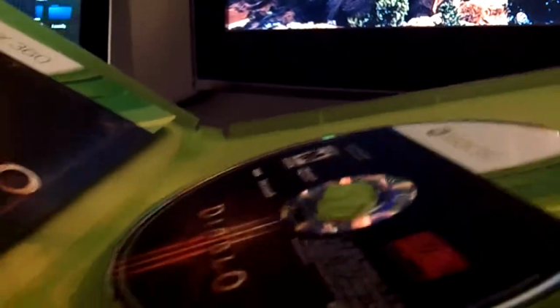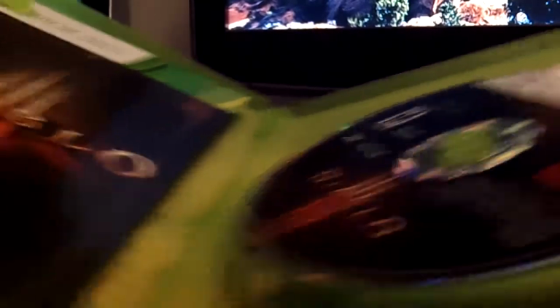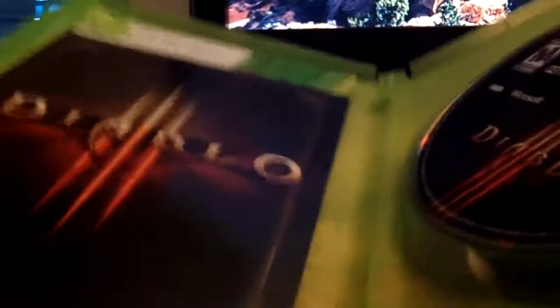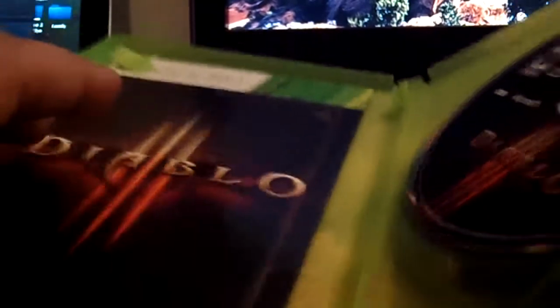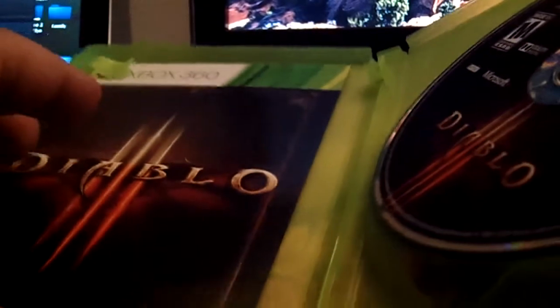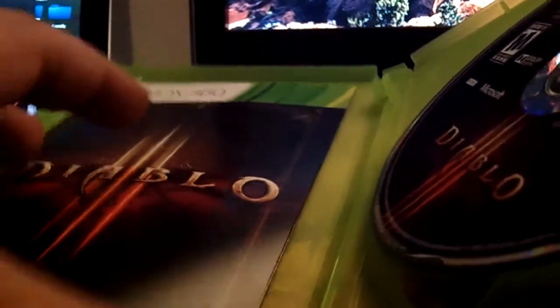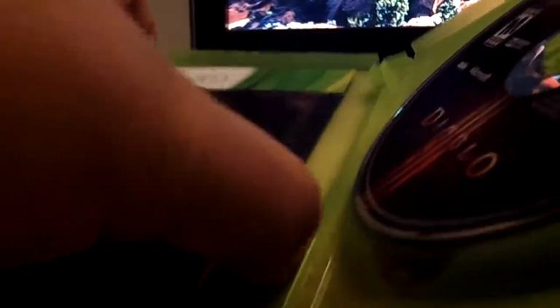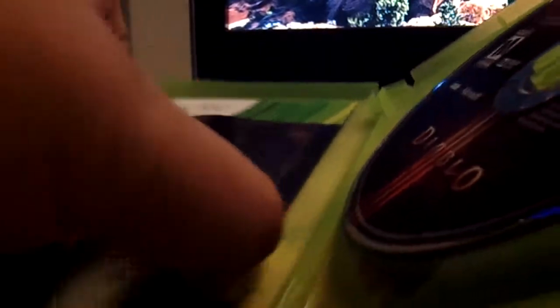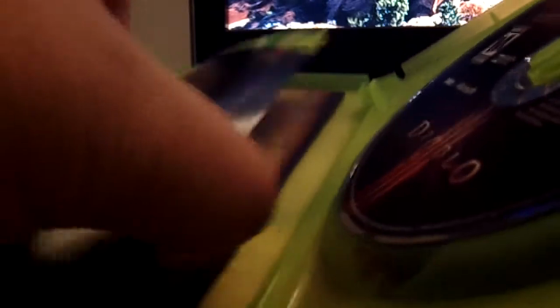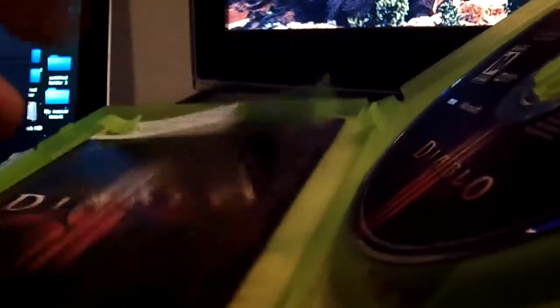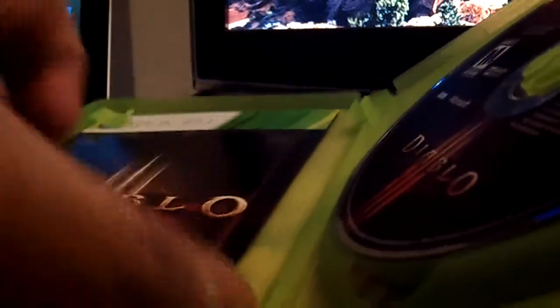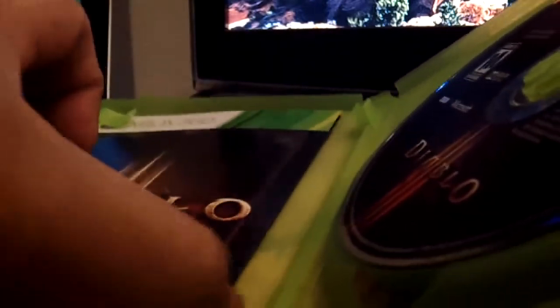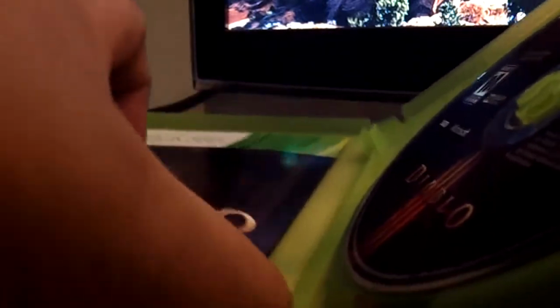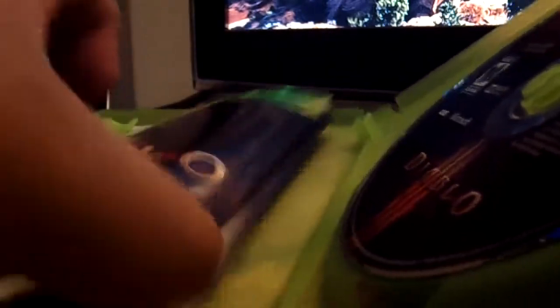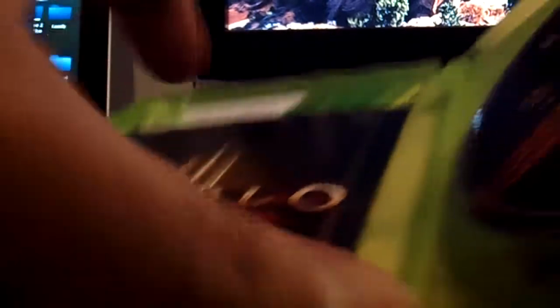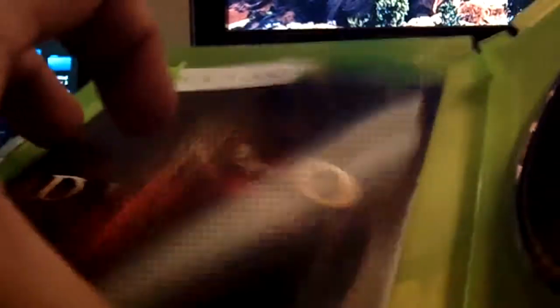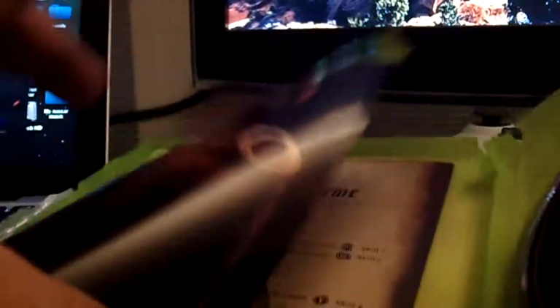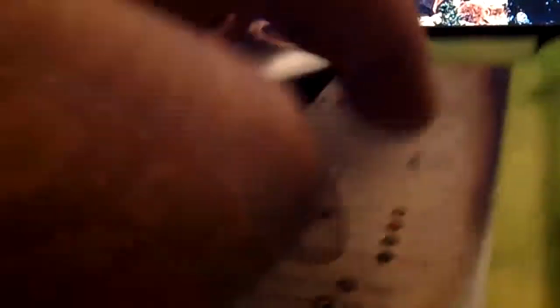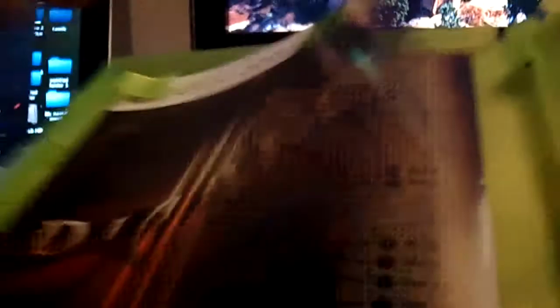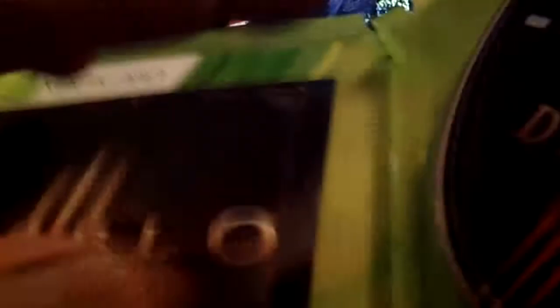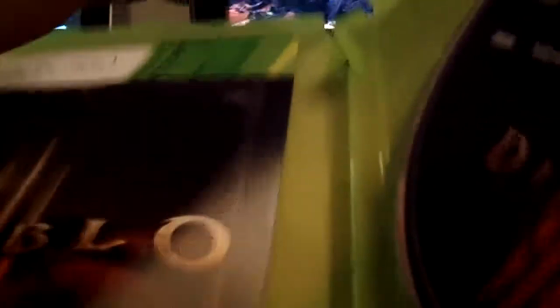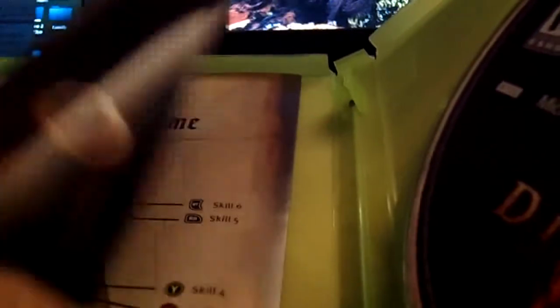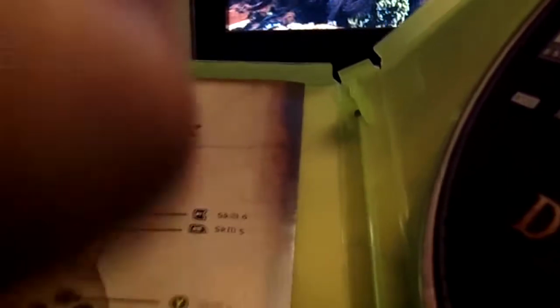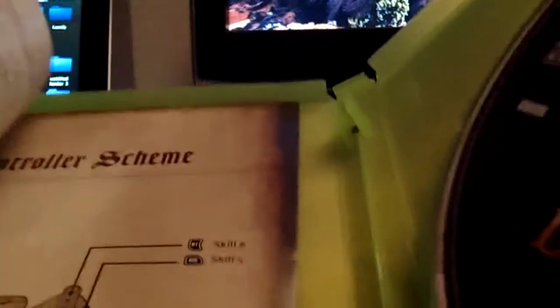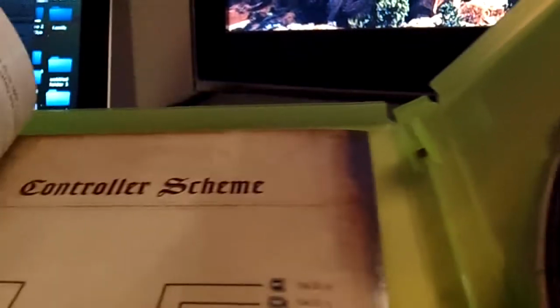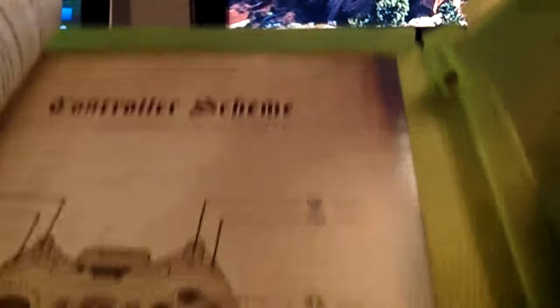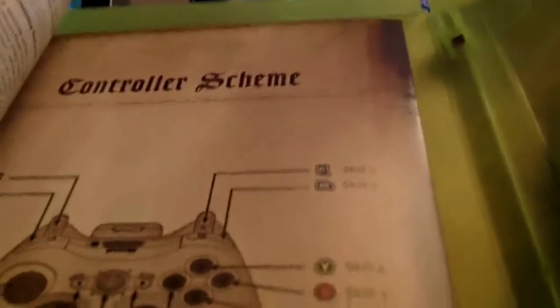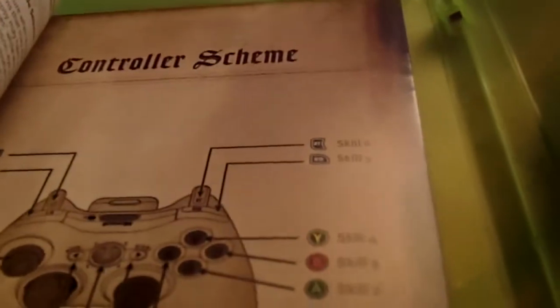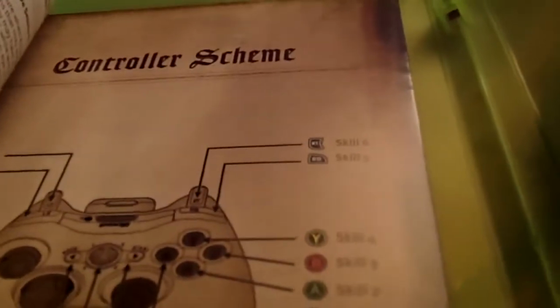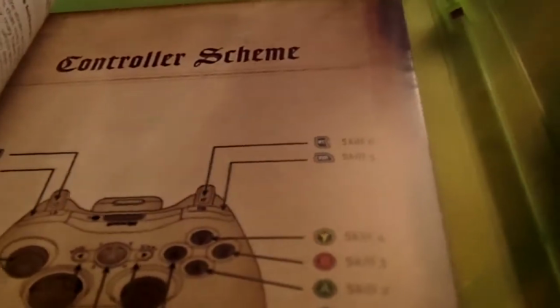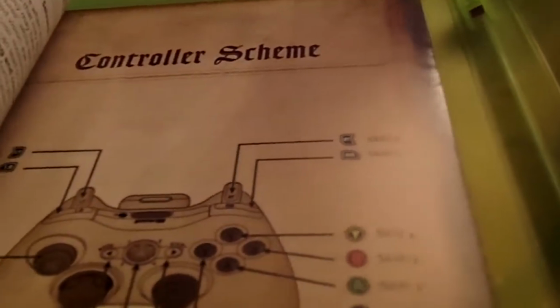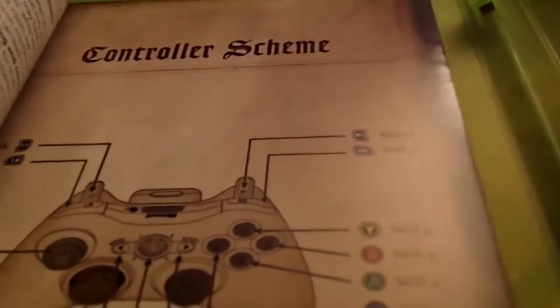There's the game. And not much for a manual in here. Let me show you the buttons real quick — Skill 1, 2, 3, 4, 5.